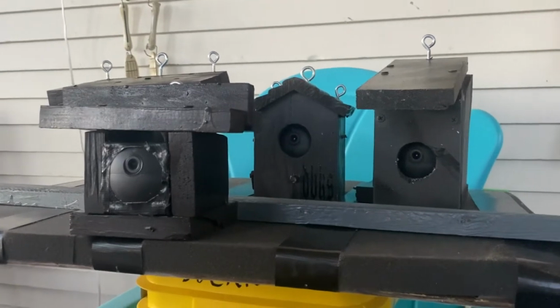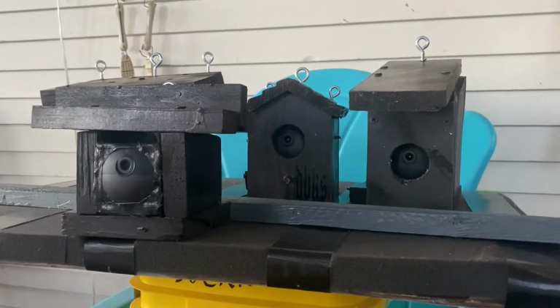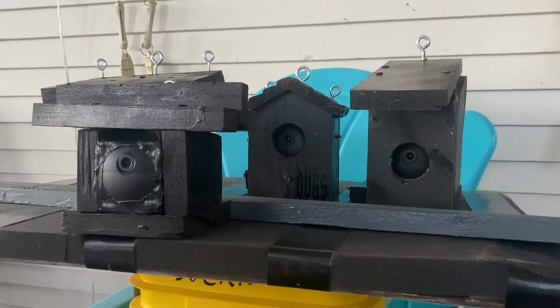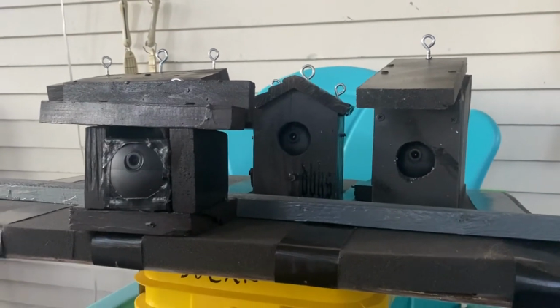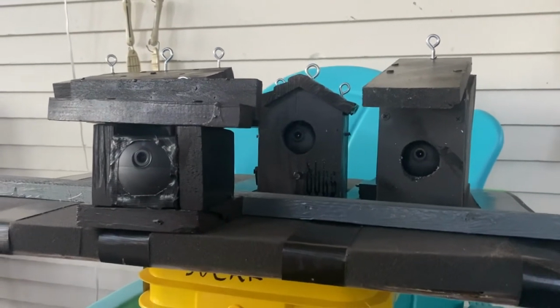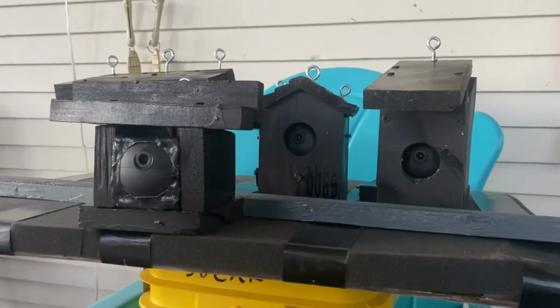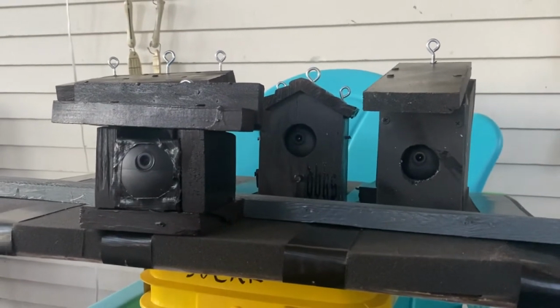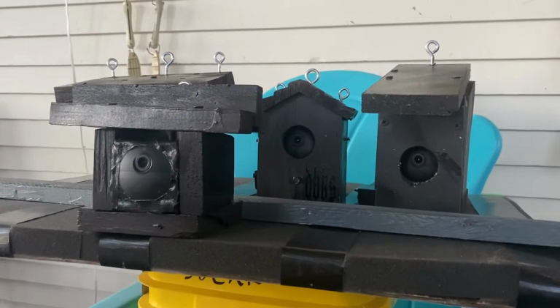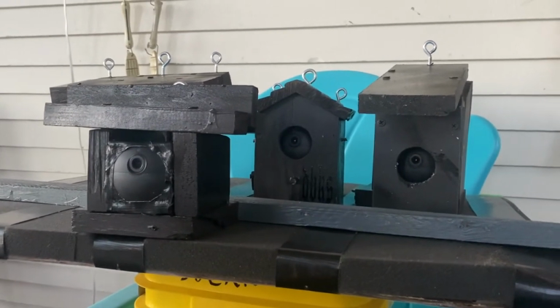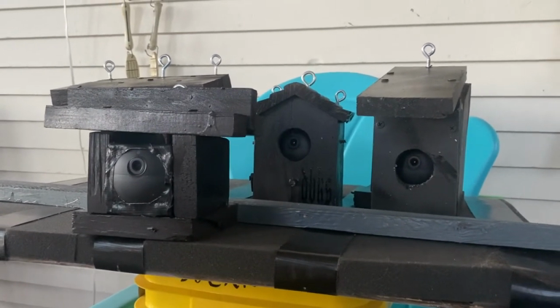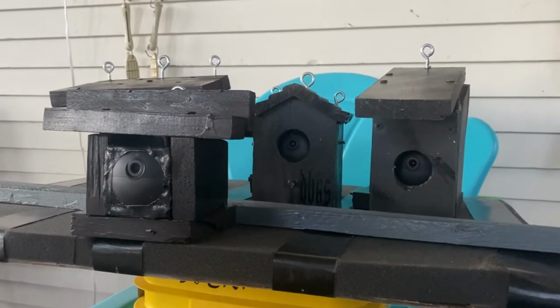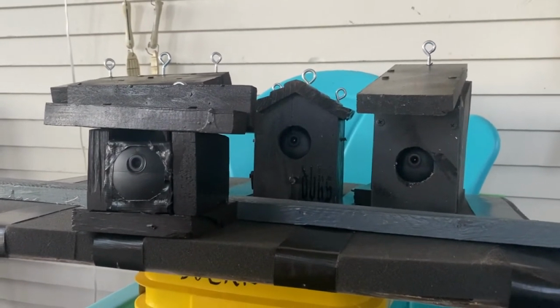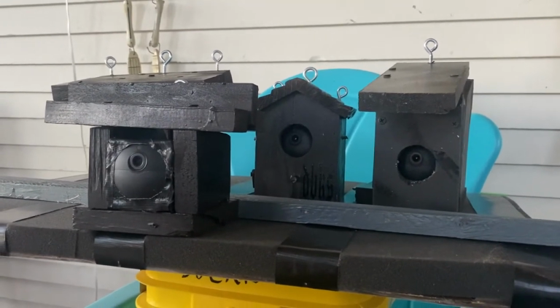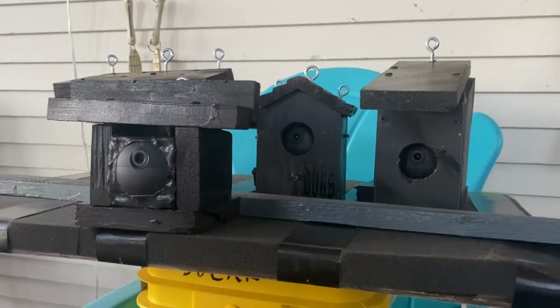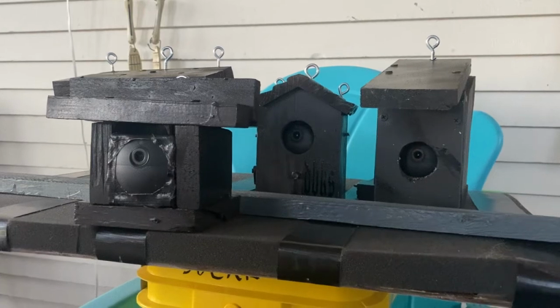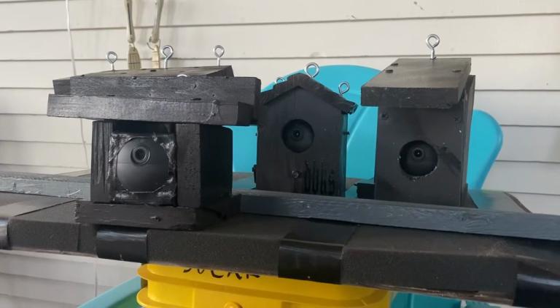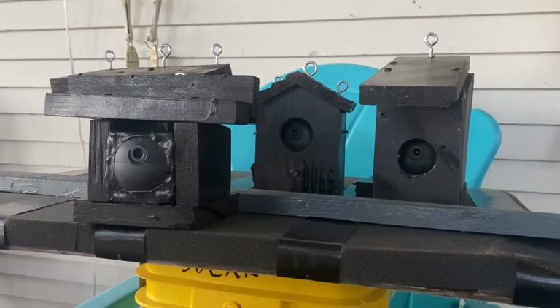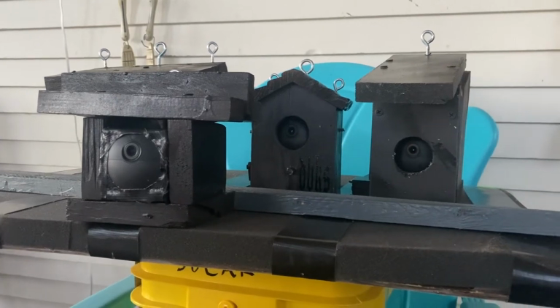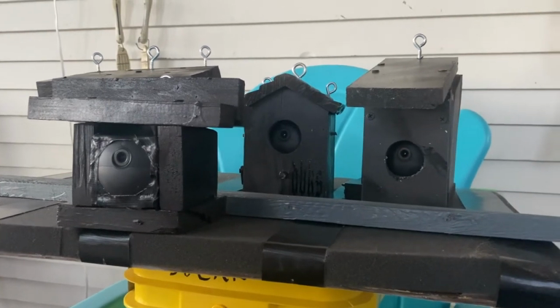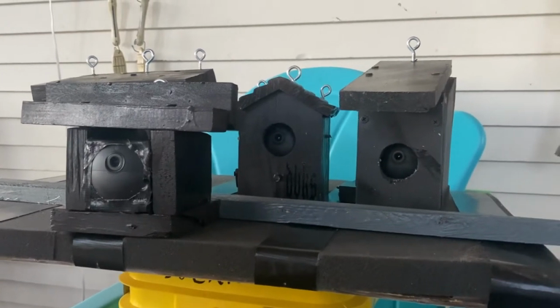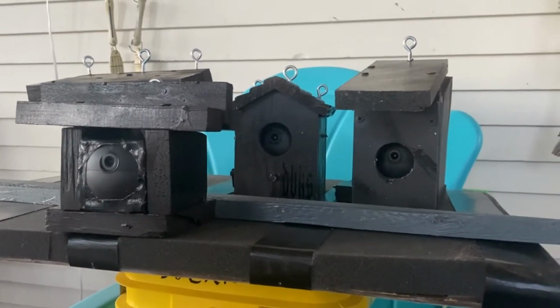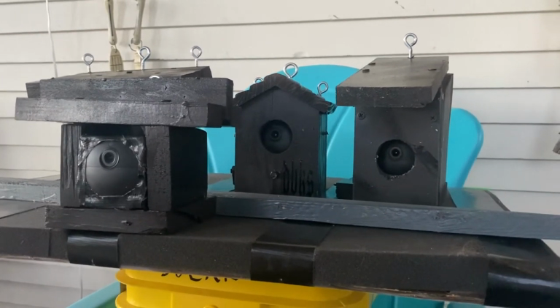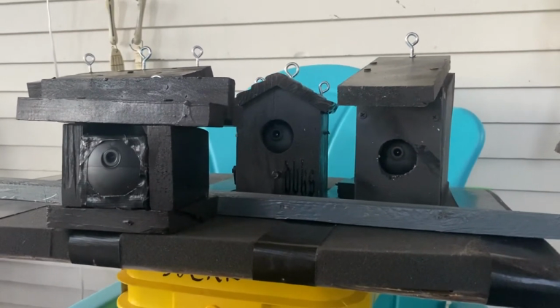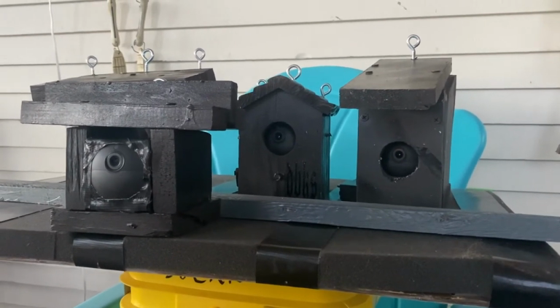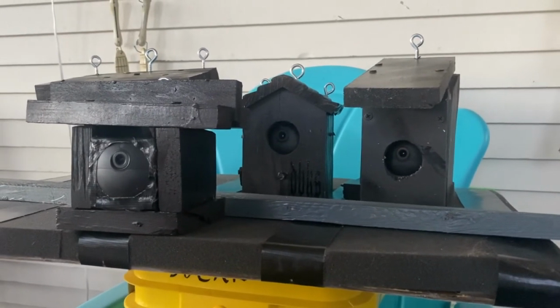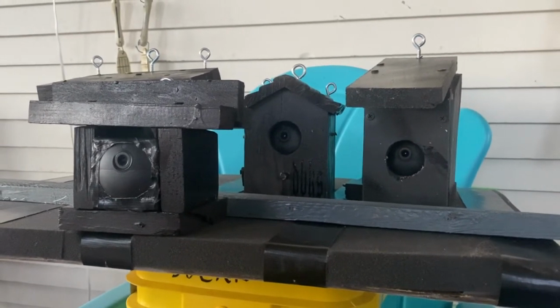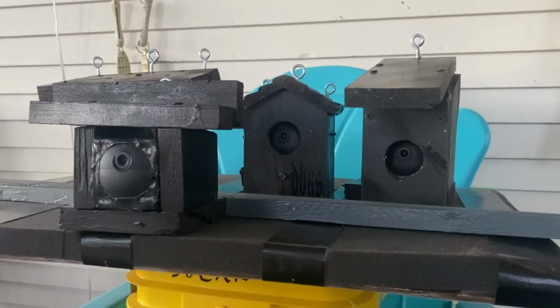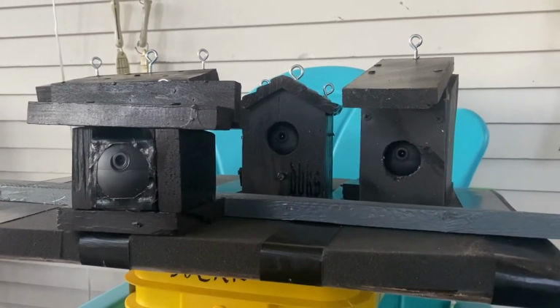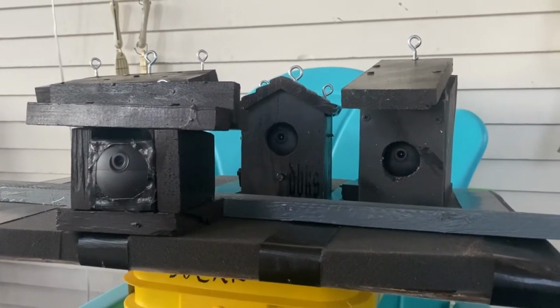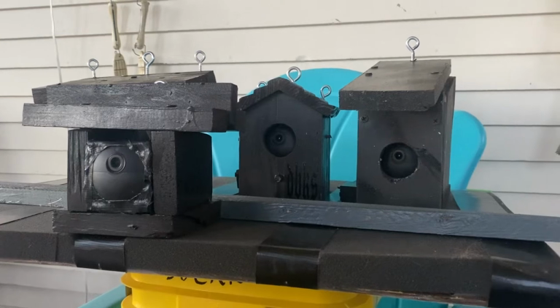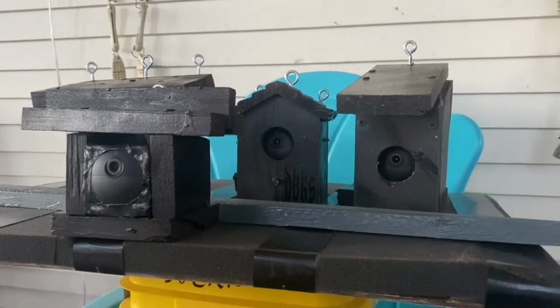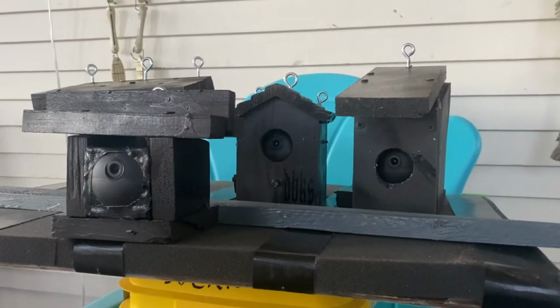Just some new additions if you're in the market for some Wyze outdoor wireless cameras. We can mount them on trees.